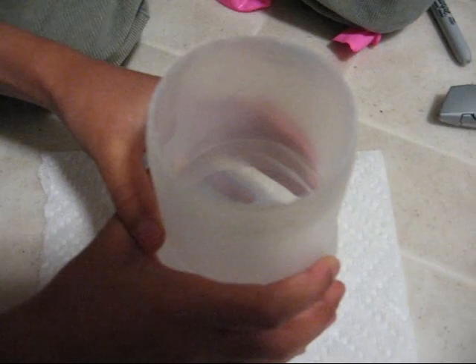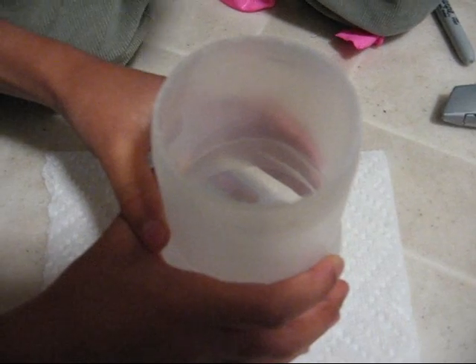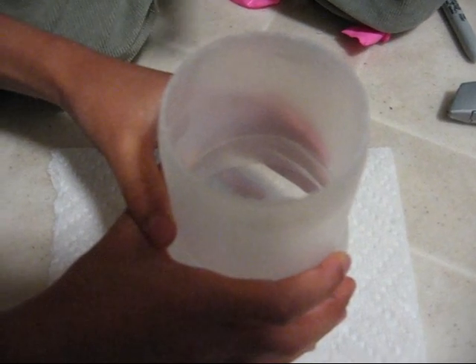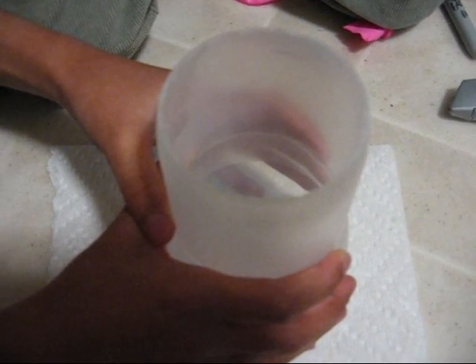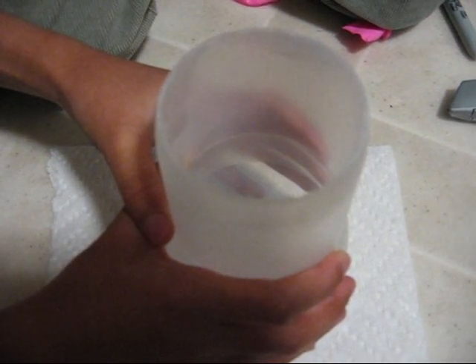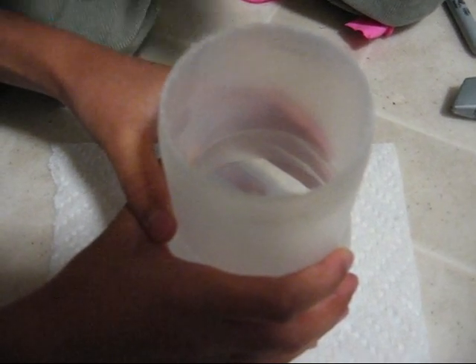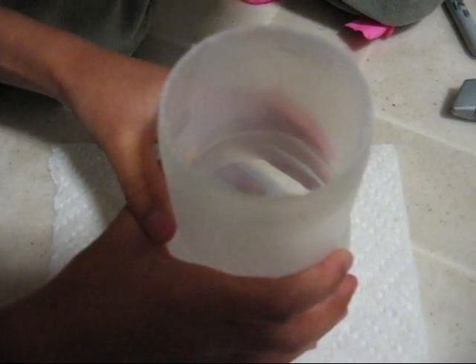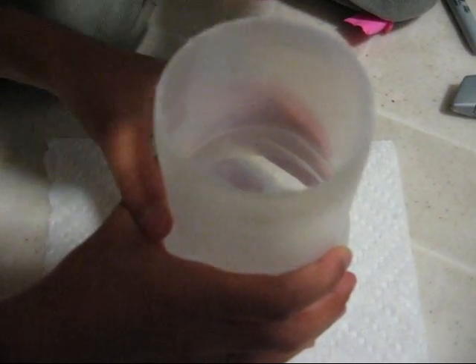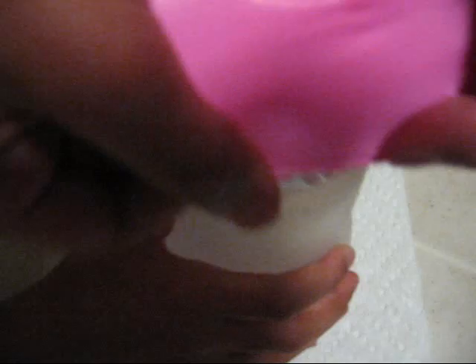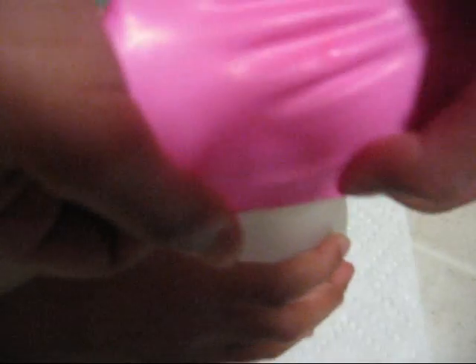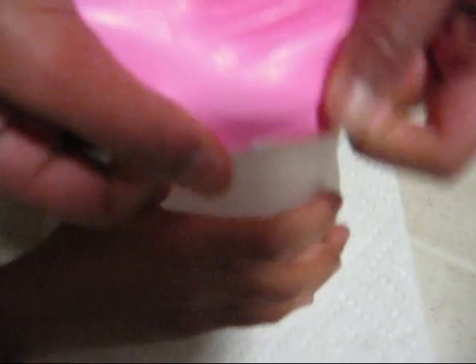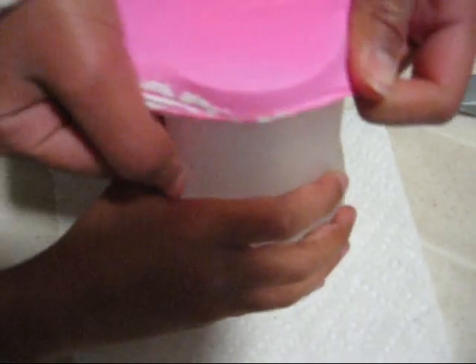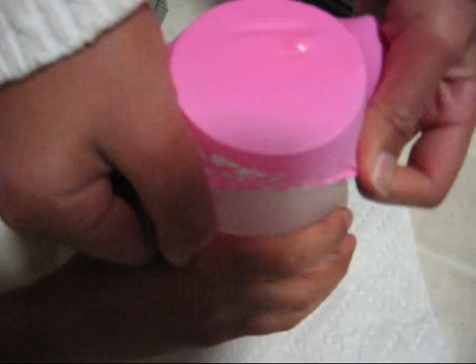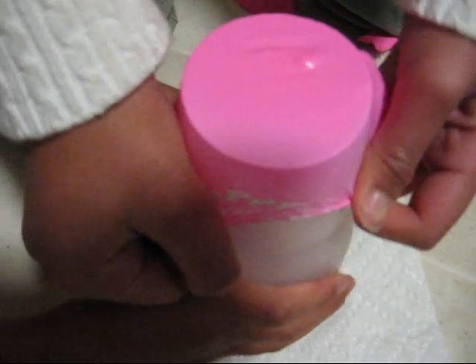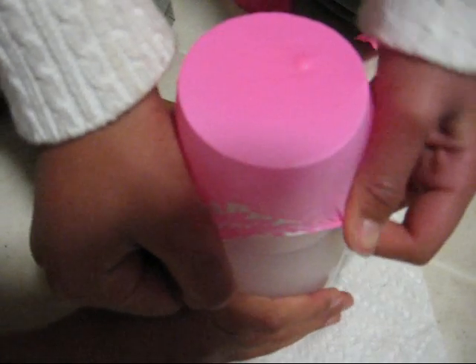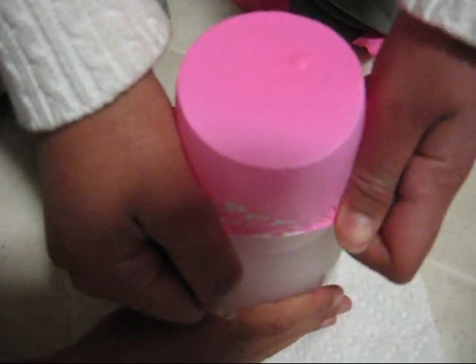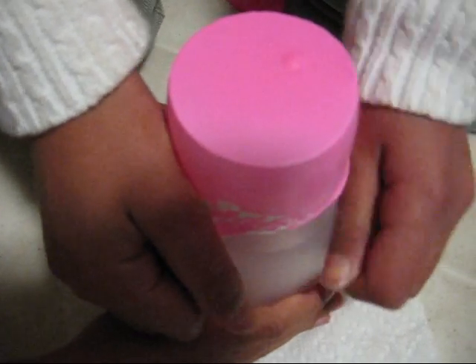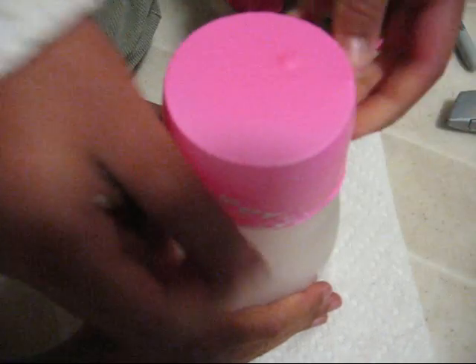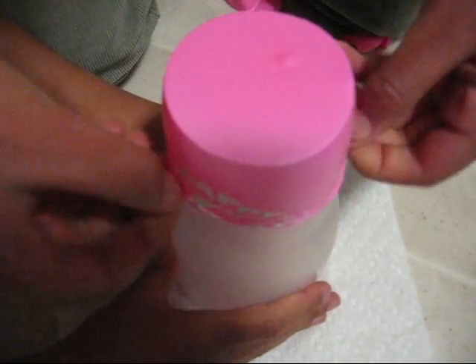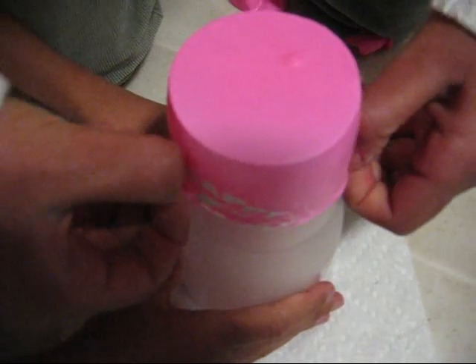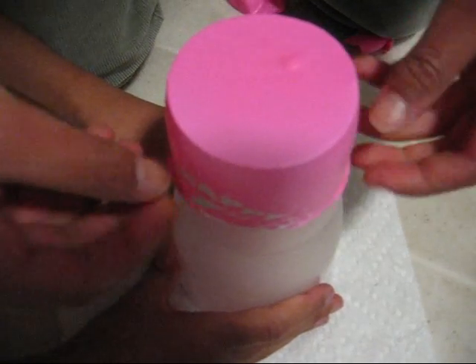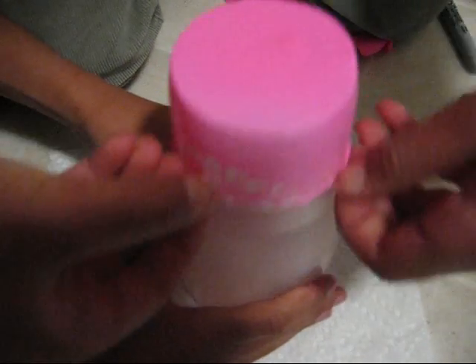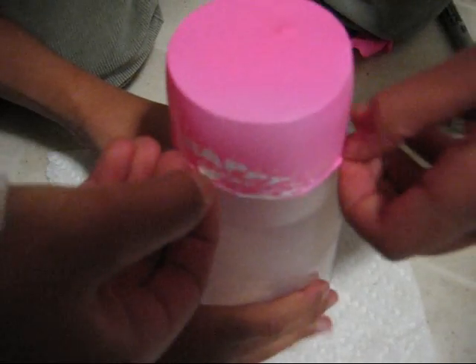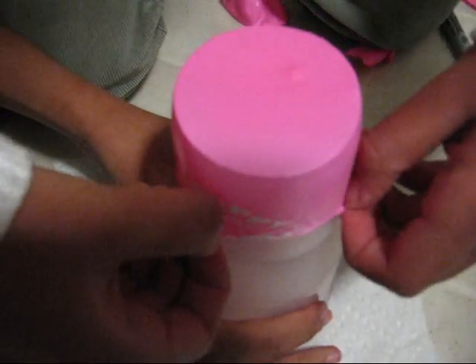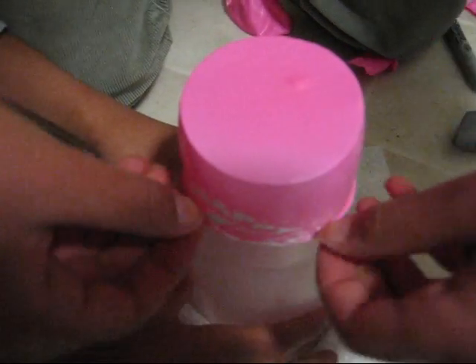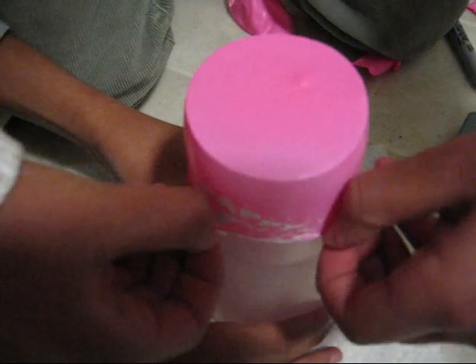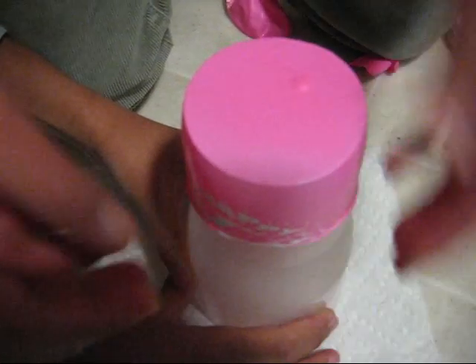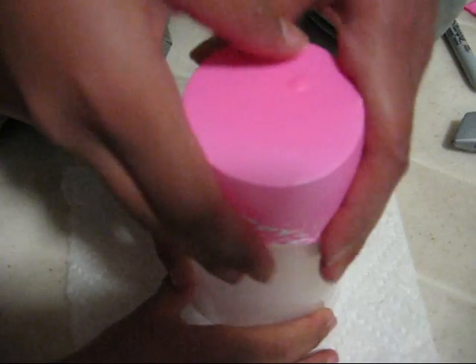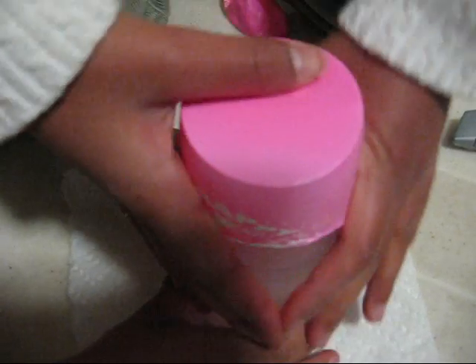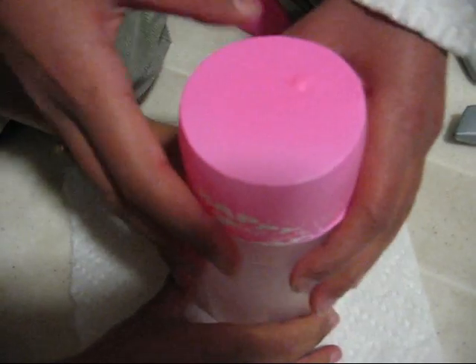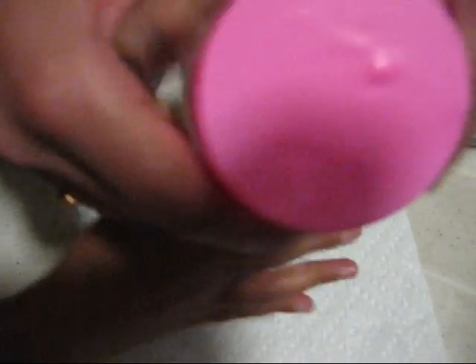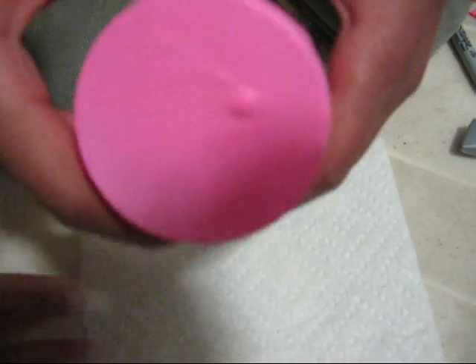Then you will stretch the cap balloon over the mouth of the cup where you cut it. And it should look like this once you're done.